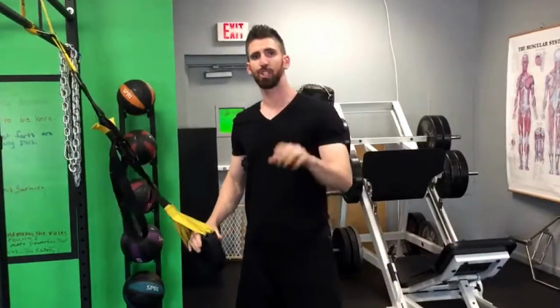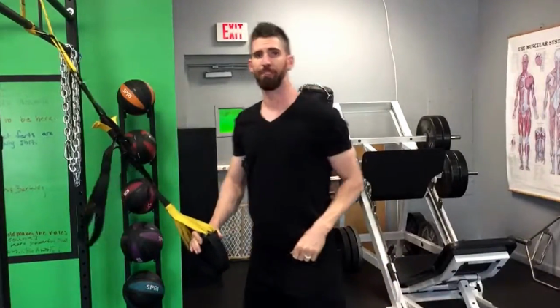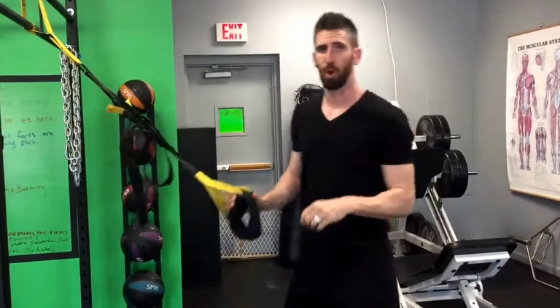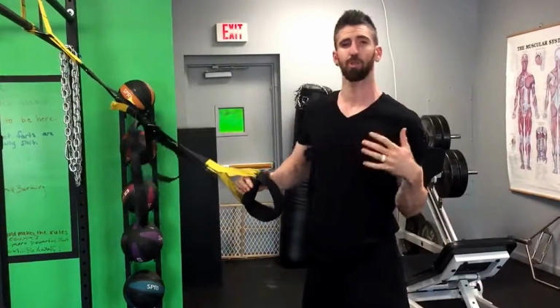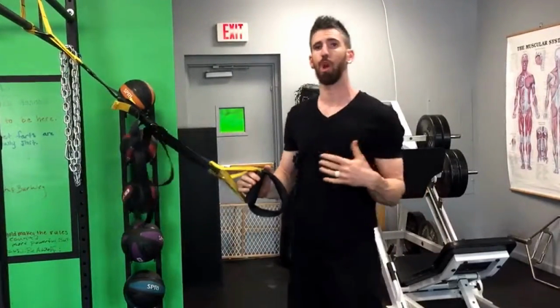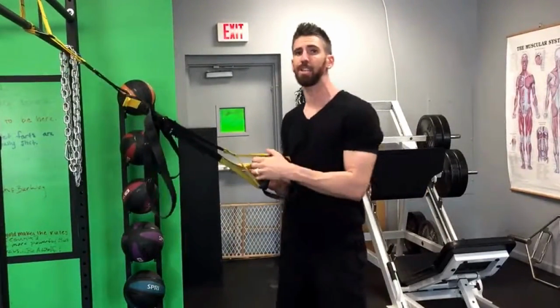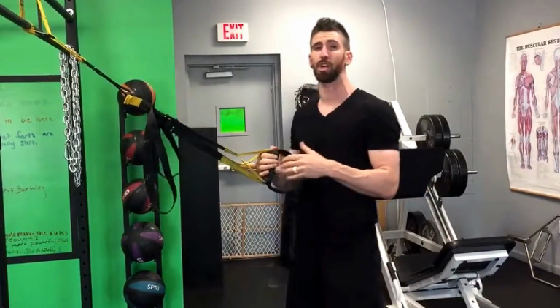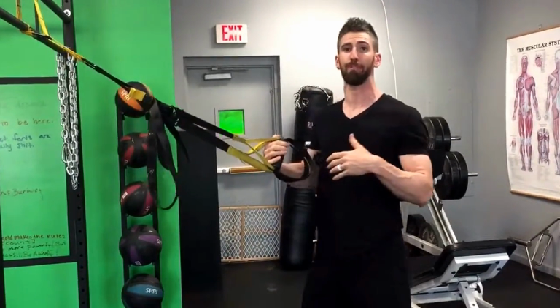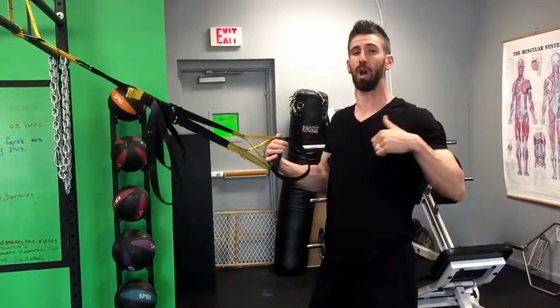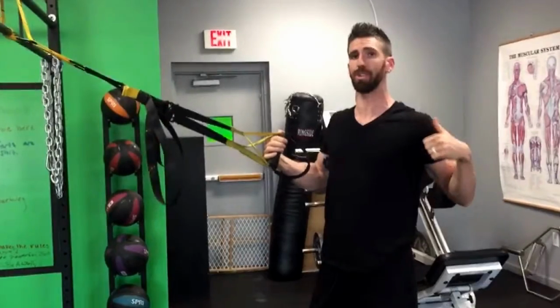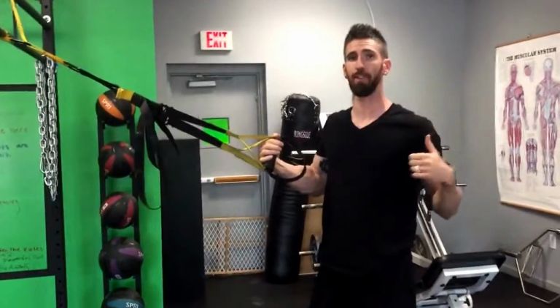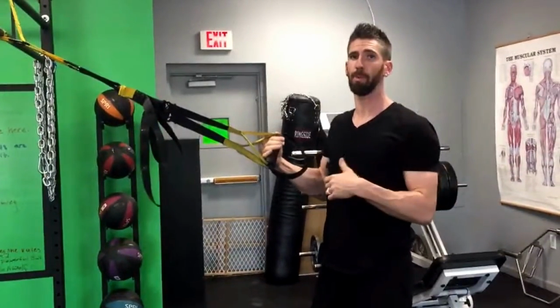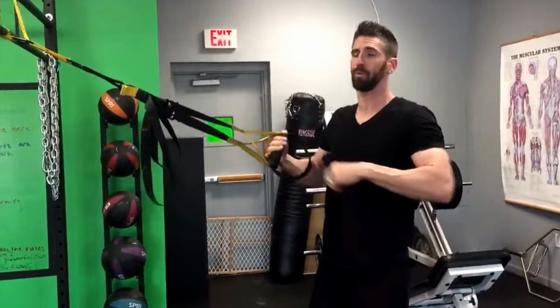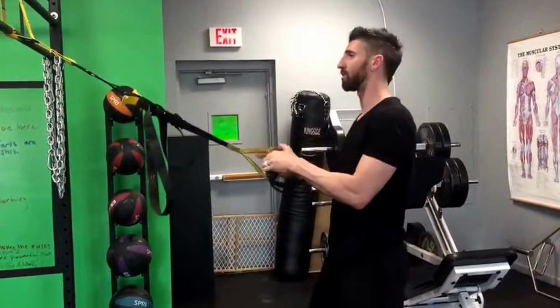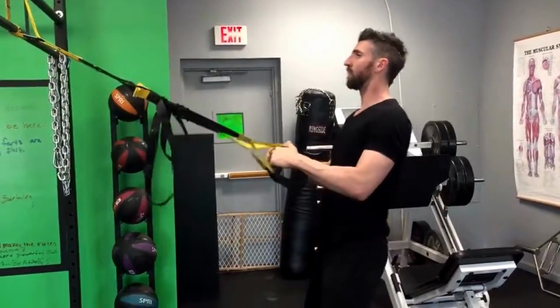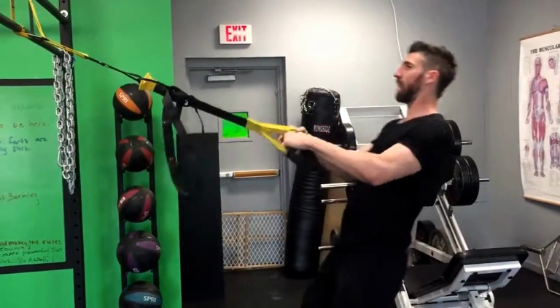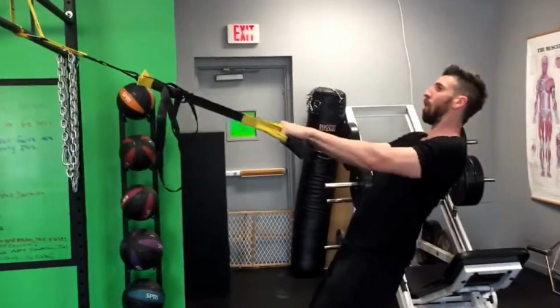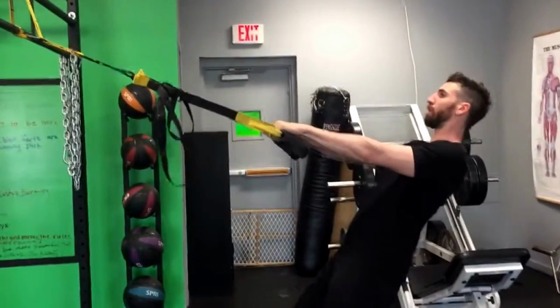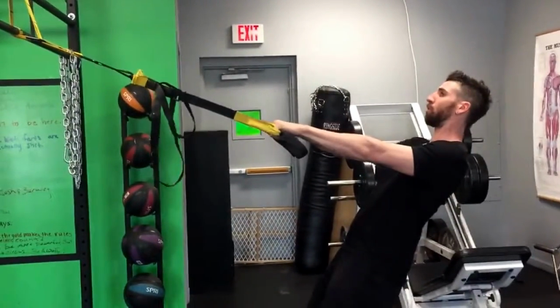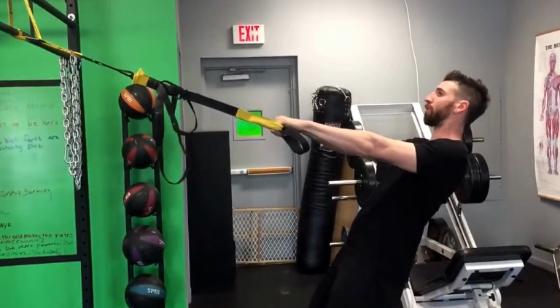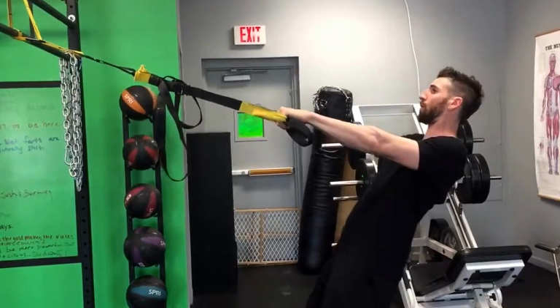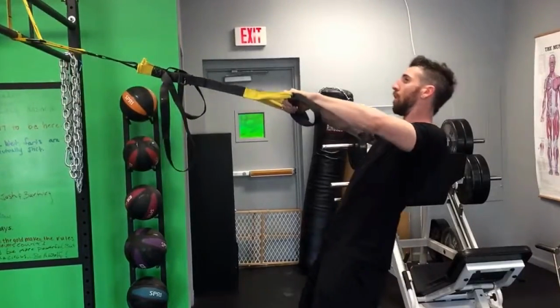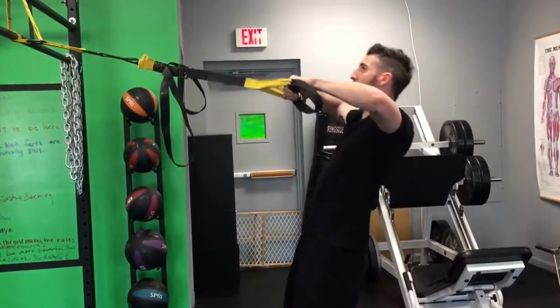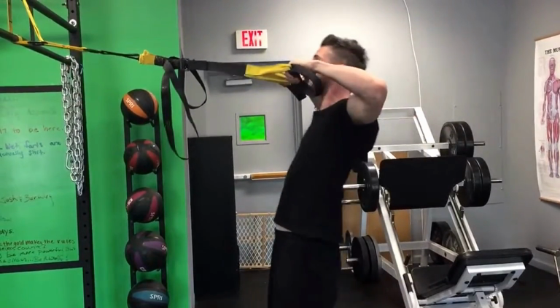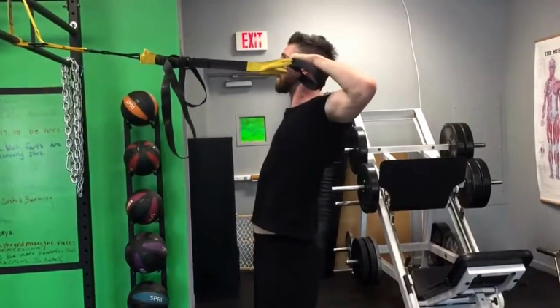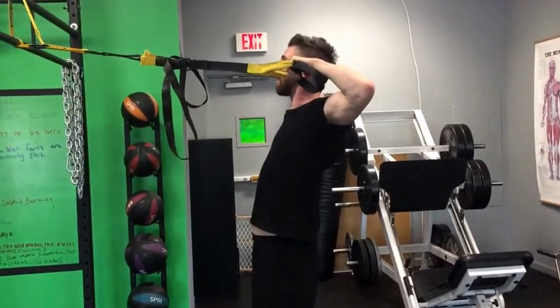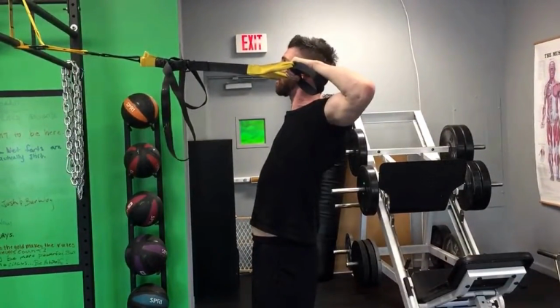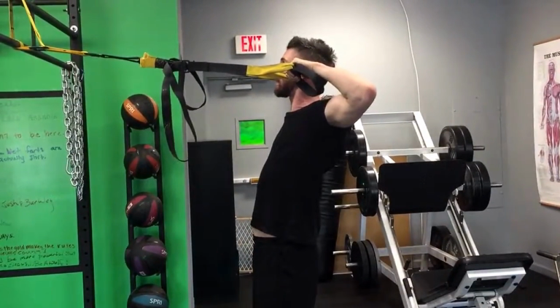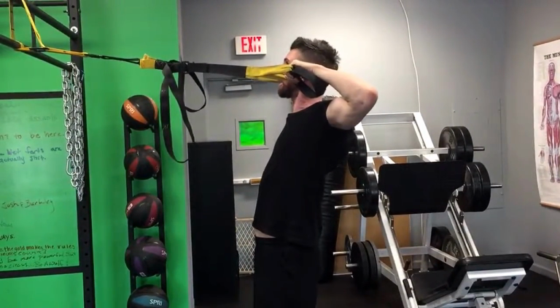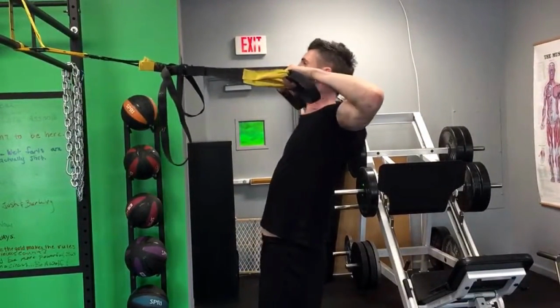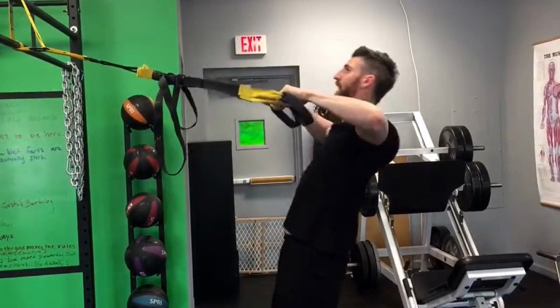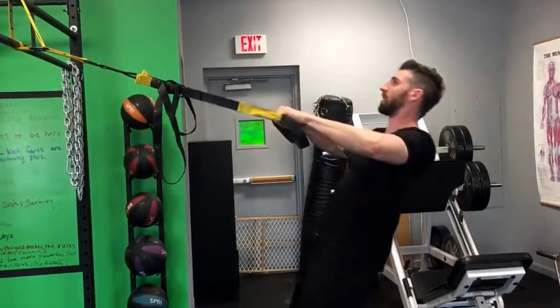Suspension trainer face pull. This is a great row variation that's gonna be great for the rotator cuff, the upper back, and the rear delts. It's set up like a normal suspension trainer row, except now we're going to pull up high until the thumbs come to the ears. You can put them inside of your ears — please don't do that, it's not safe.